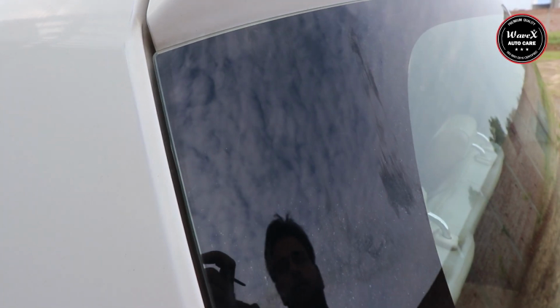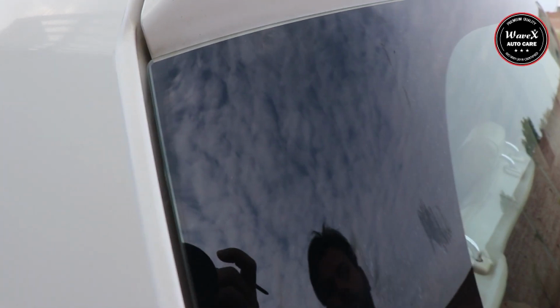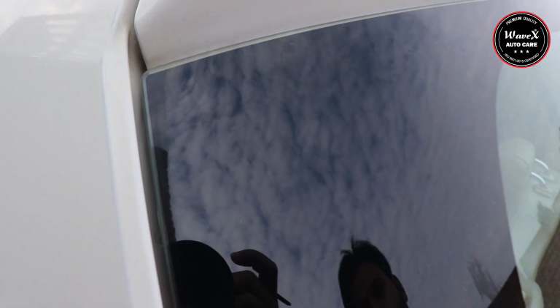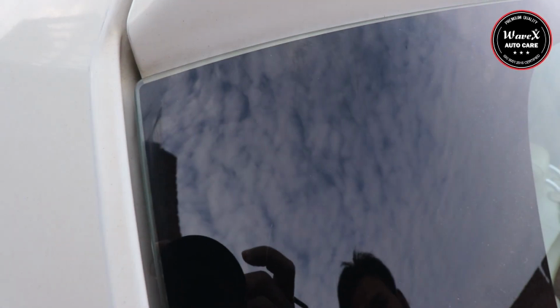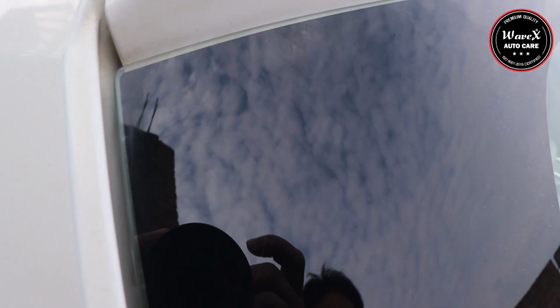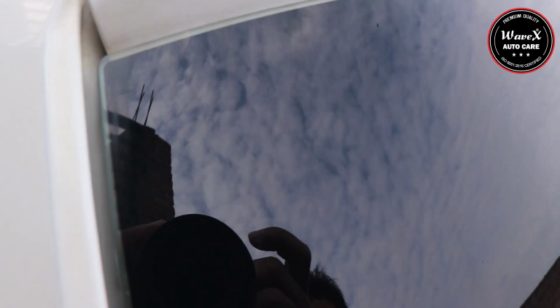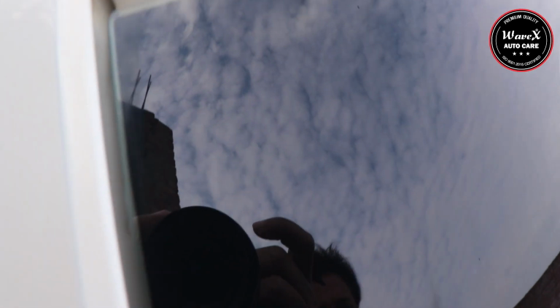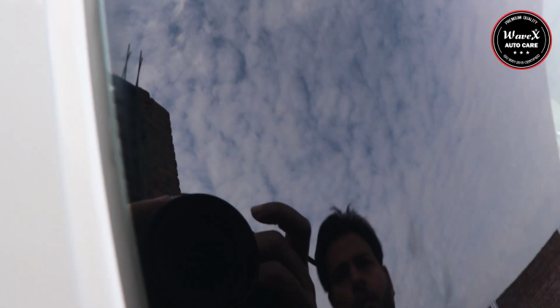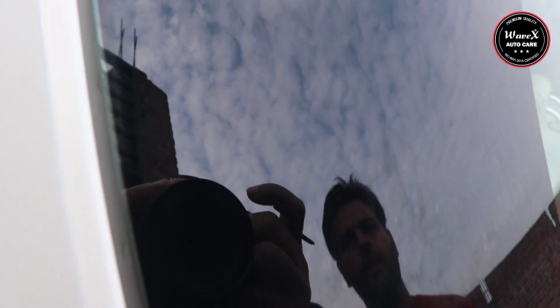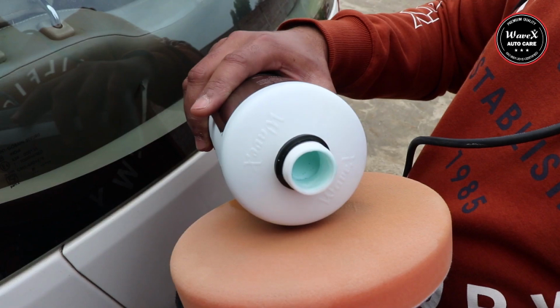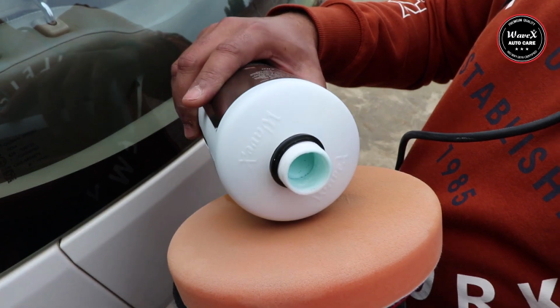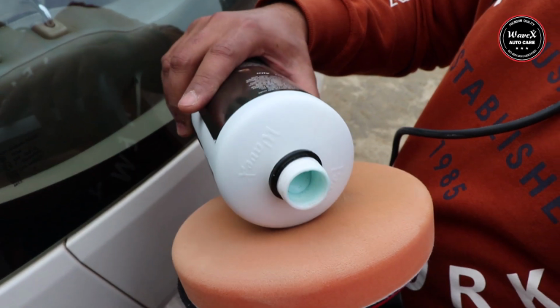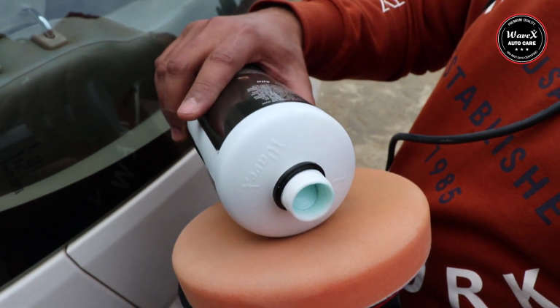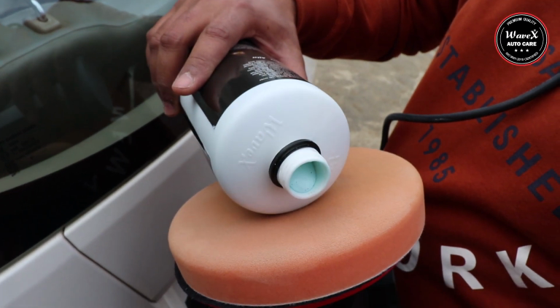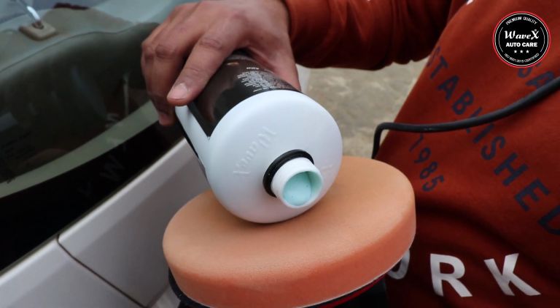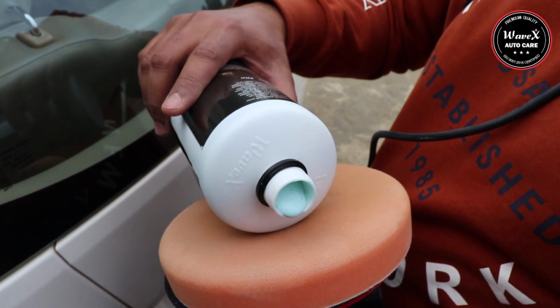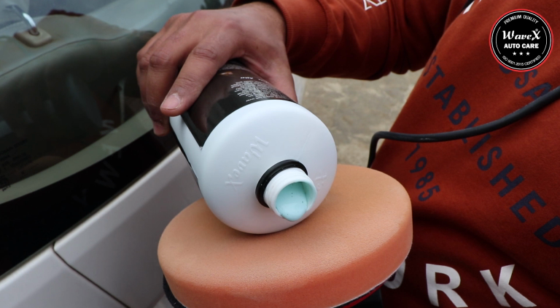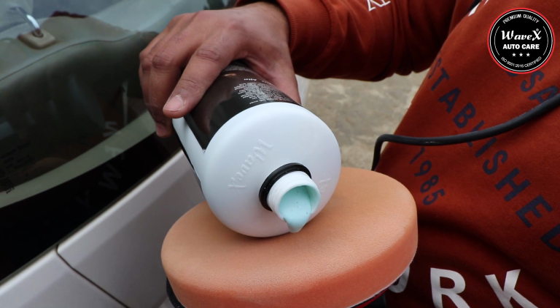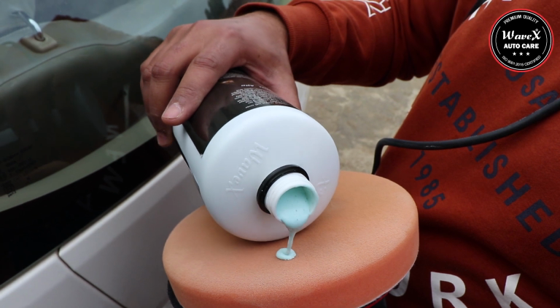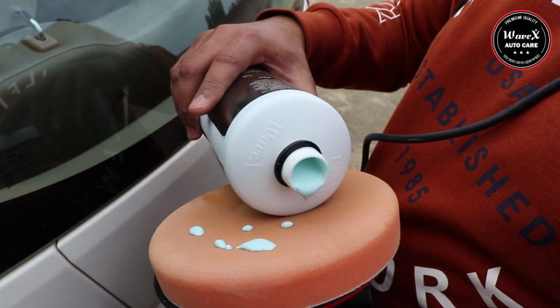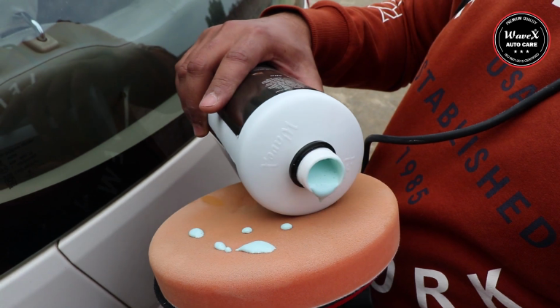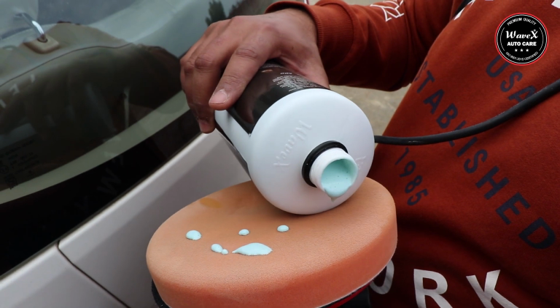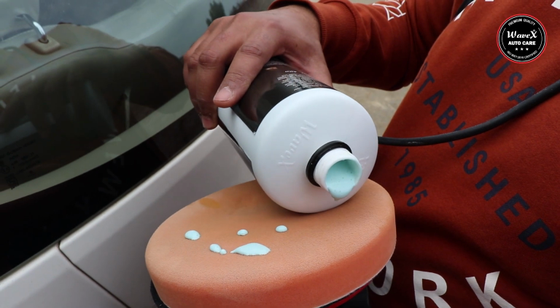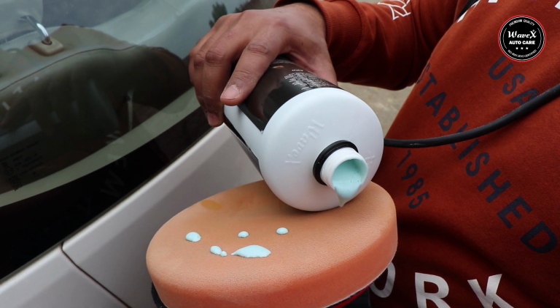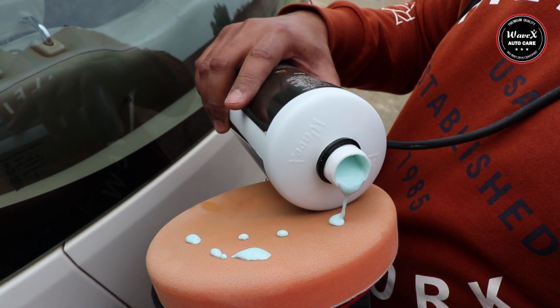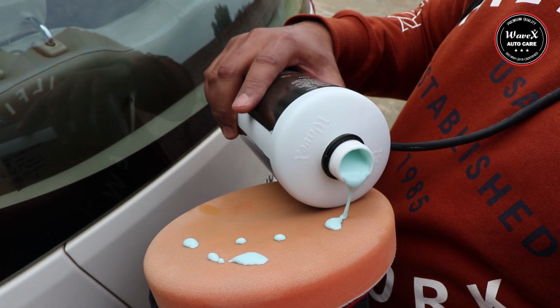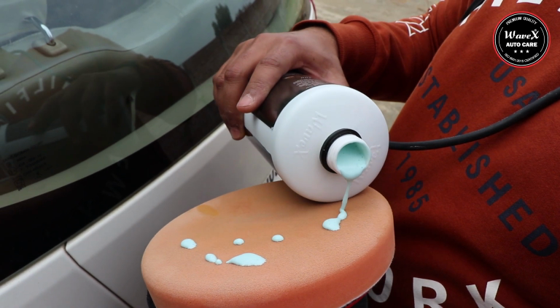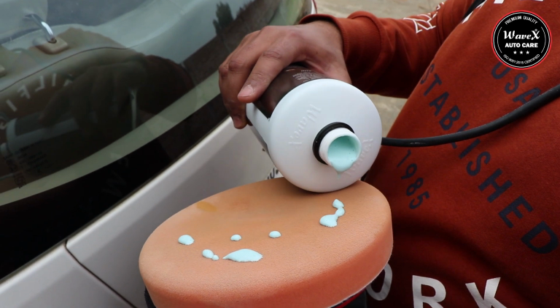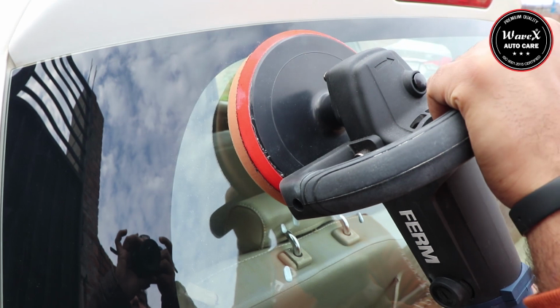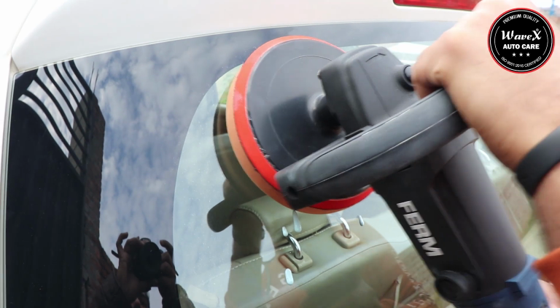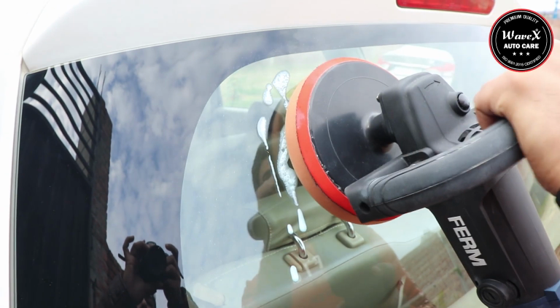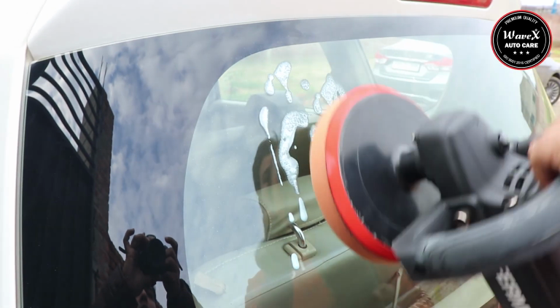You'll be amazed to see the results instantly. The product works great both with hand and machine use. Now let's see the results with machine.